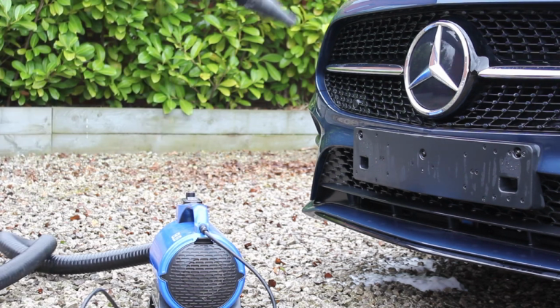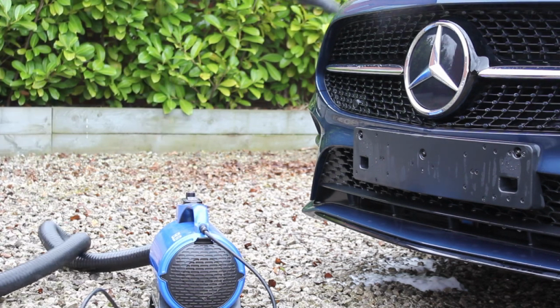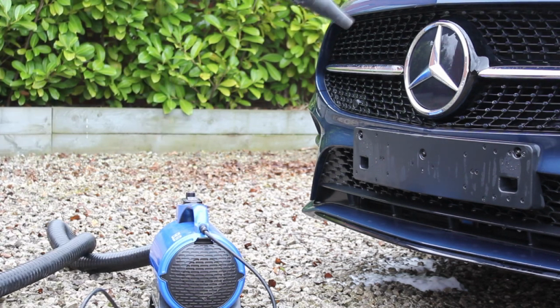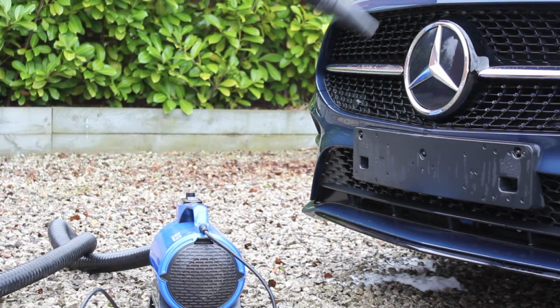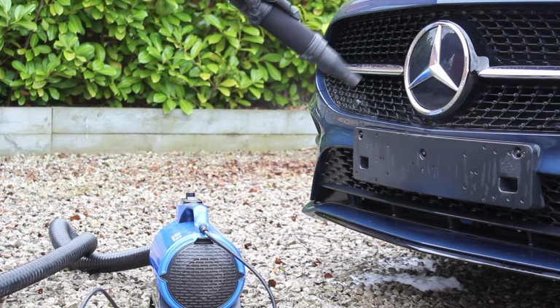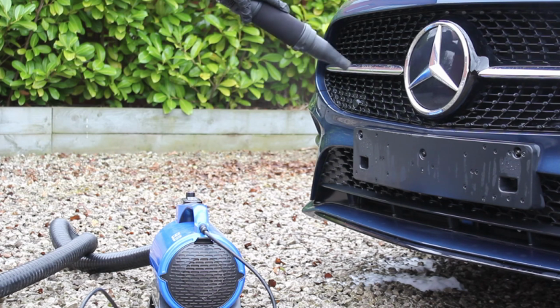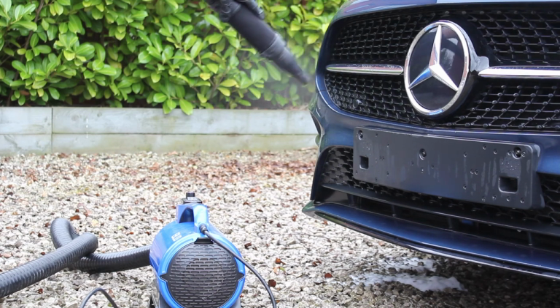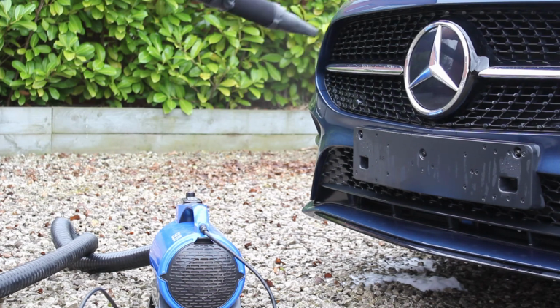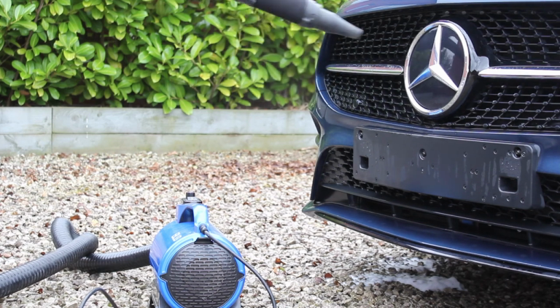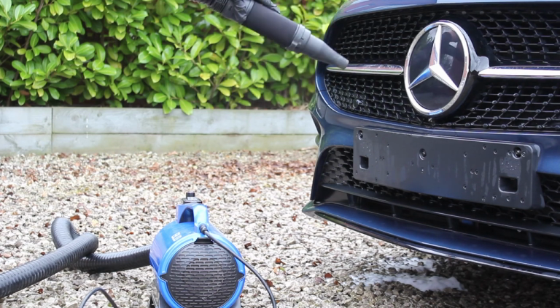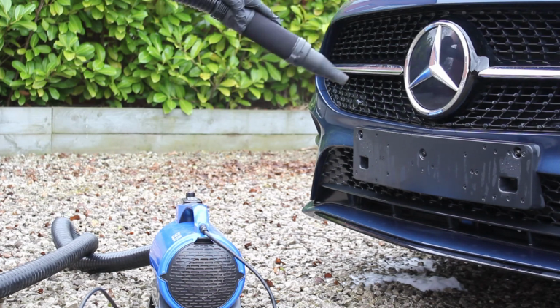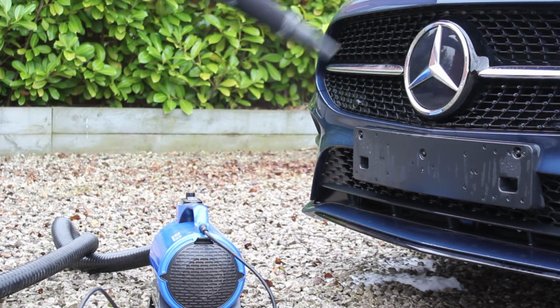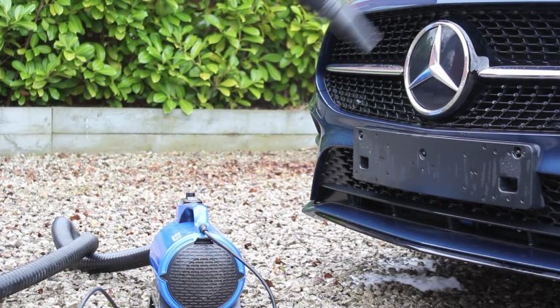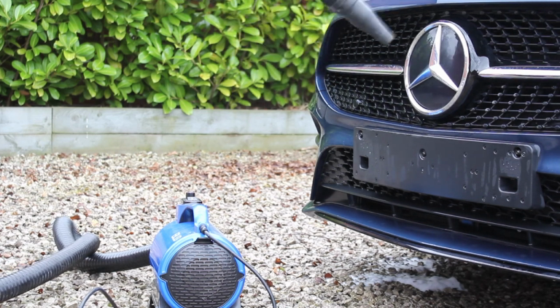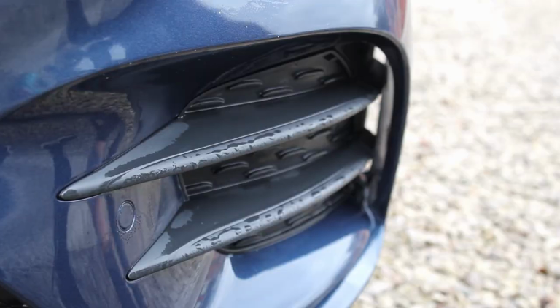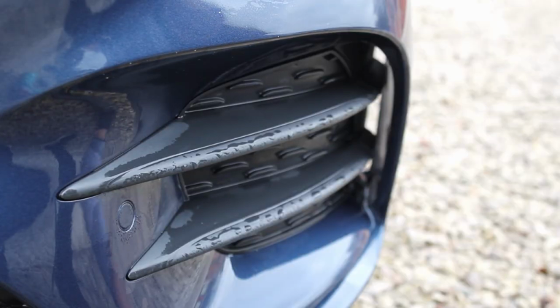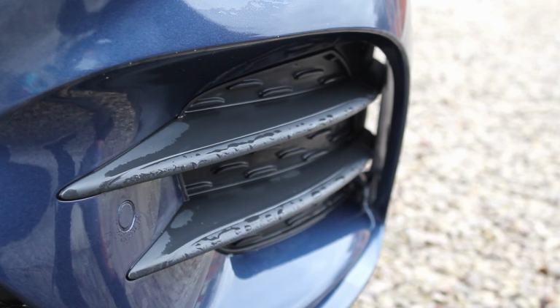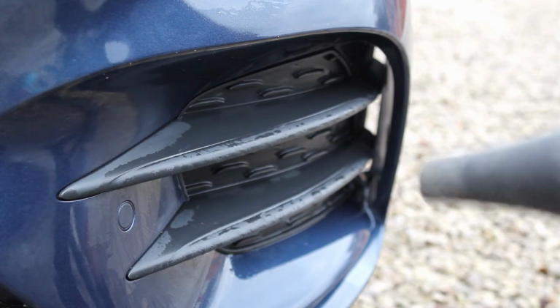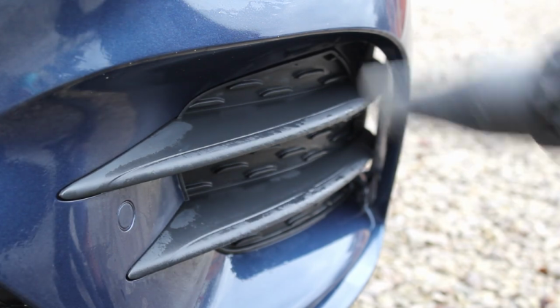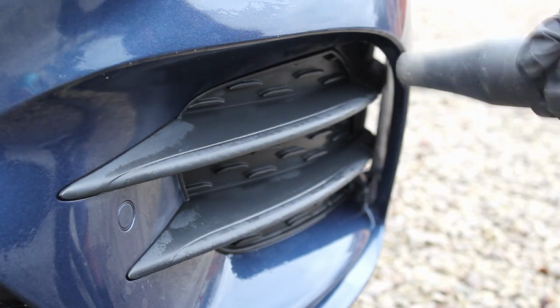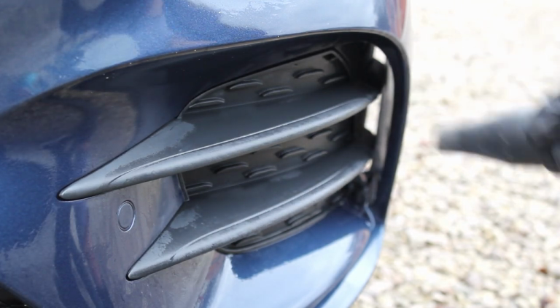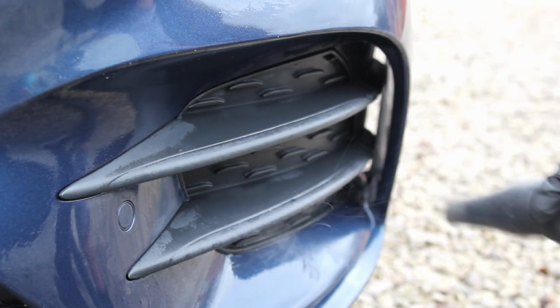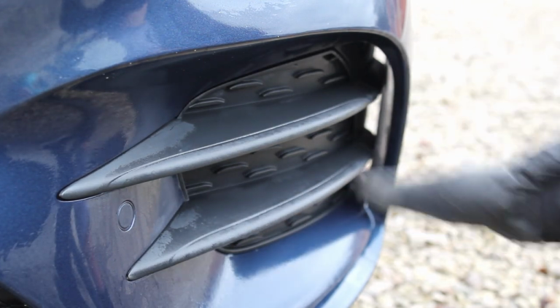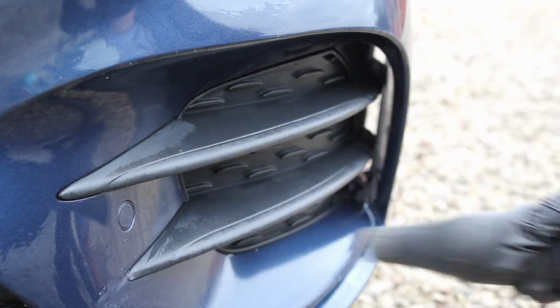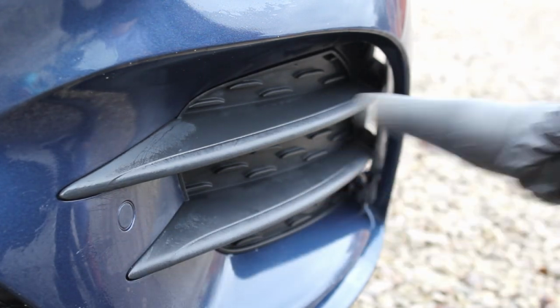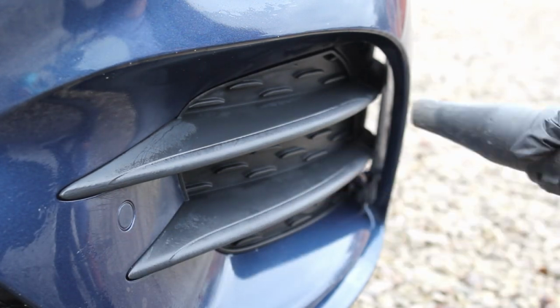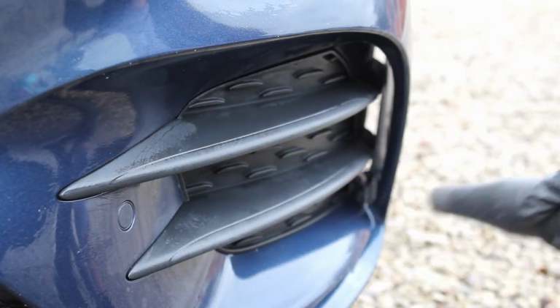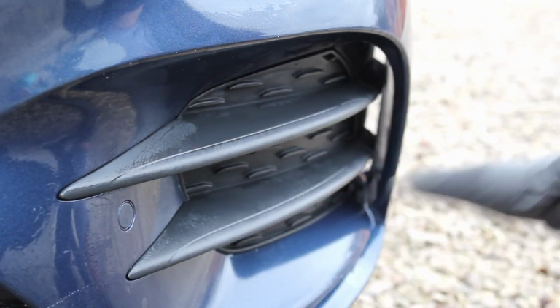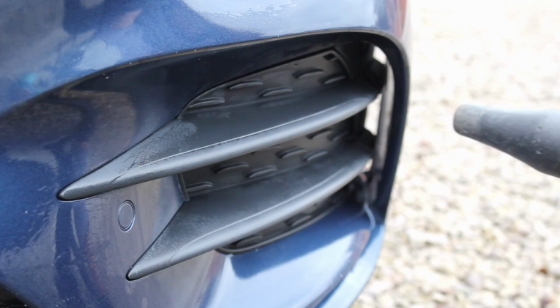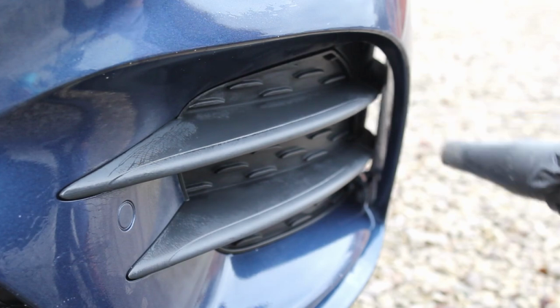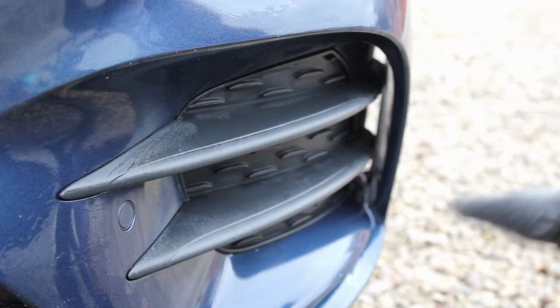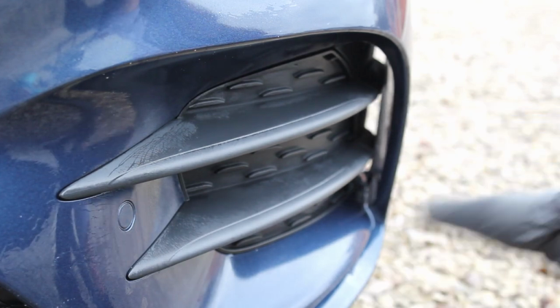I then went in with the Blueair RS car dryer and blasted water out of the grille, mirrors, headlights, and also the wheels, which were quite easy to dry as they did have that protection on them. I then mopped up the rest of the water using the Rag Company Gauntlet microfibre towel.